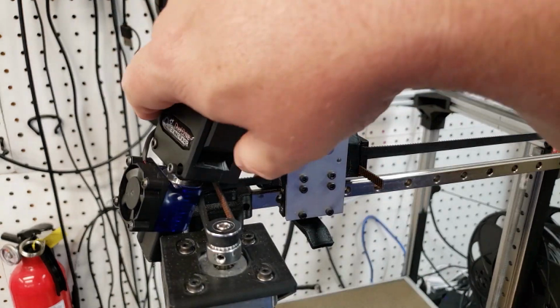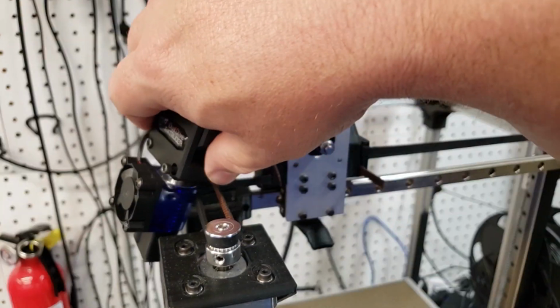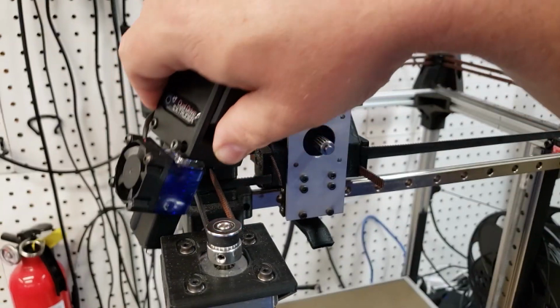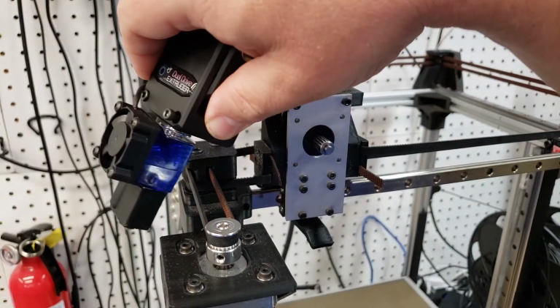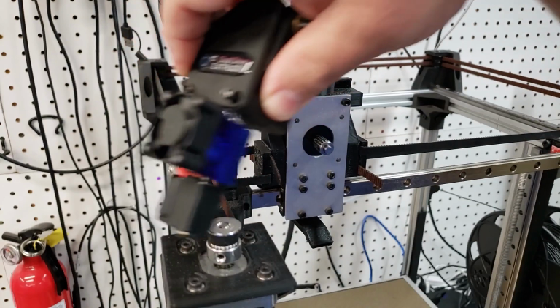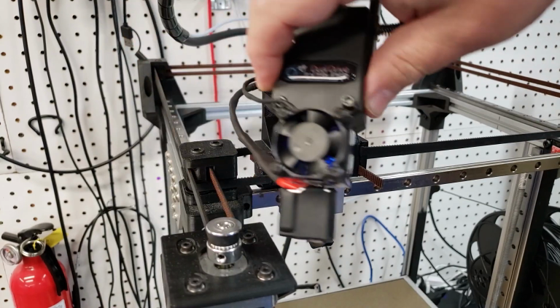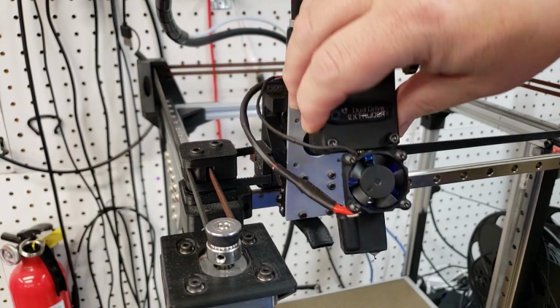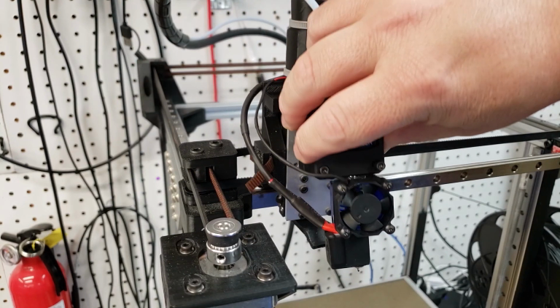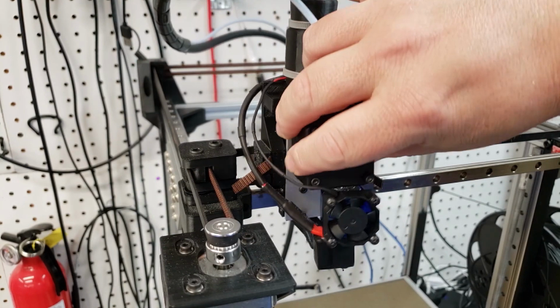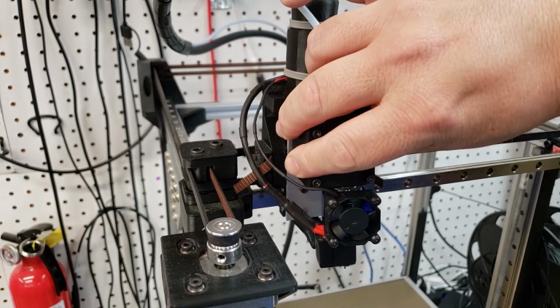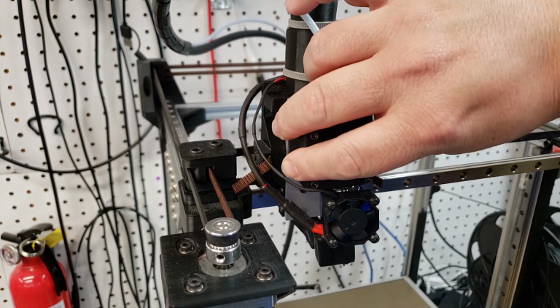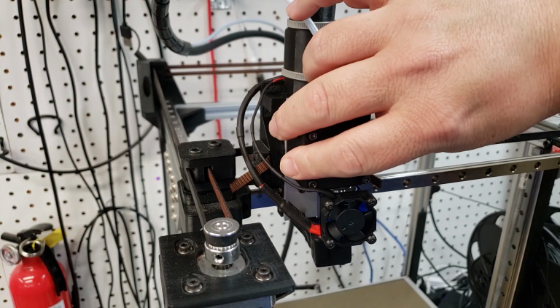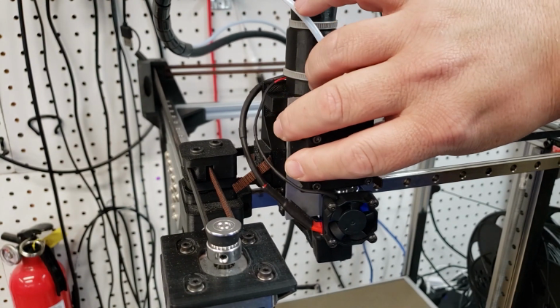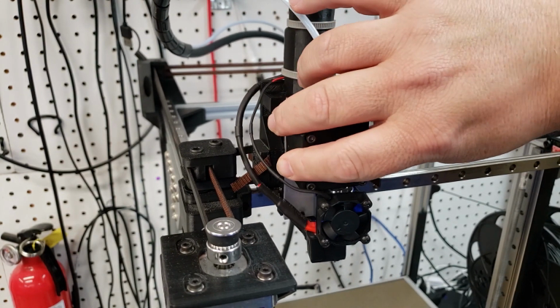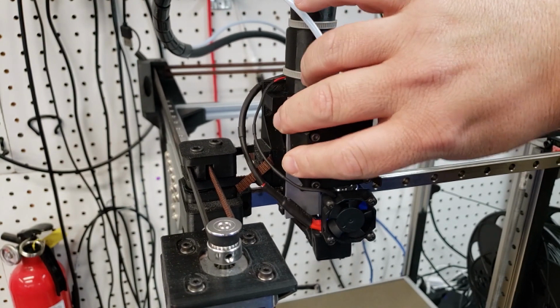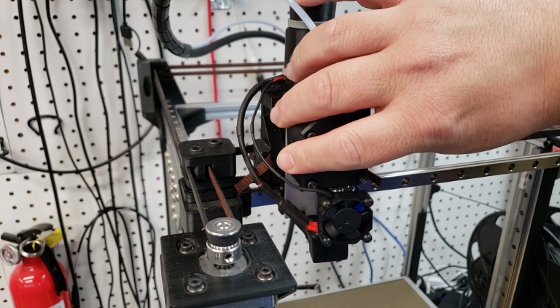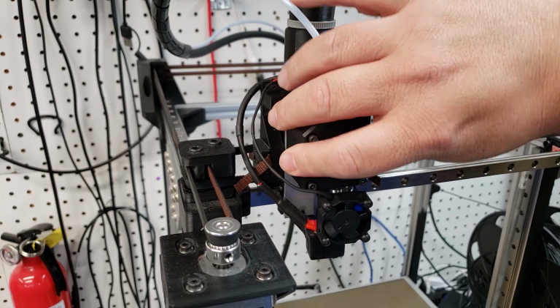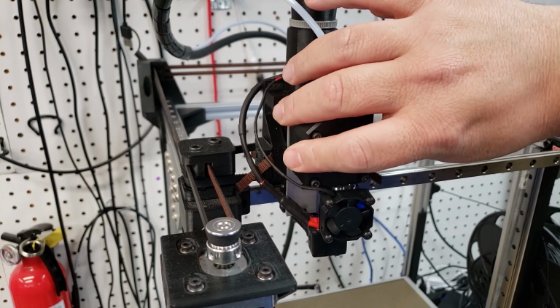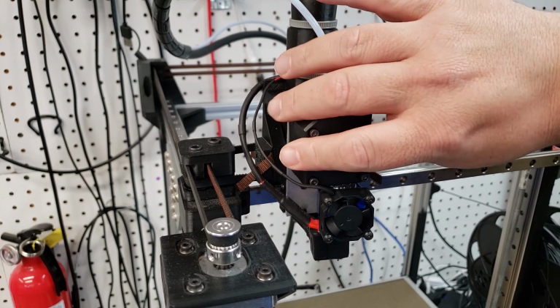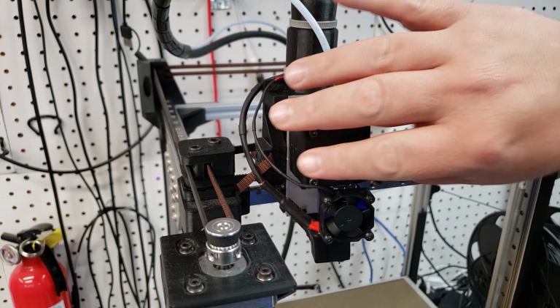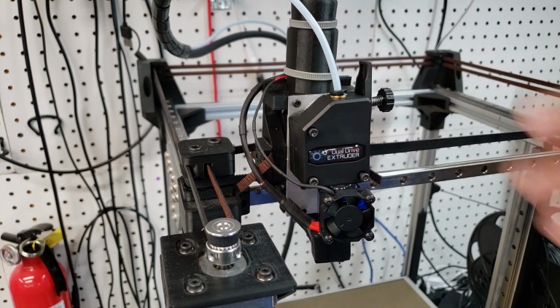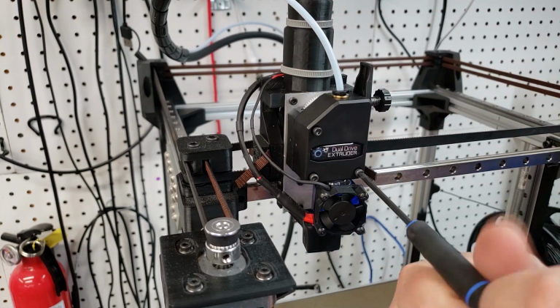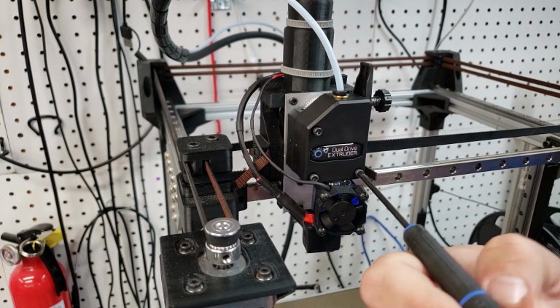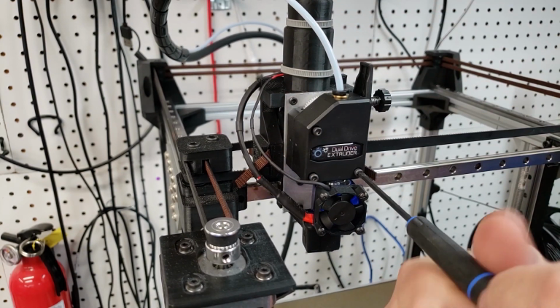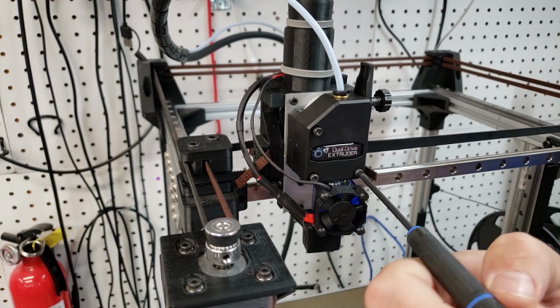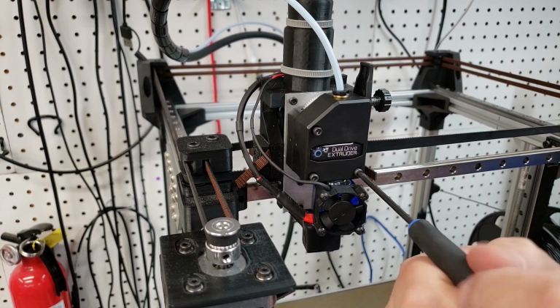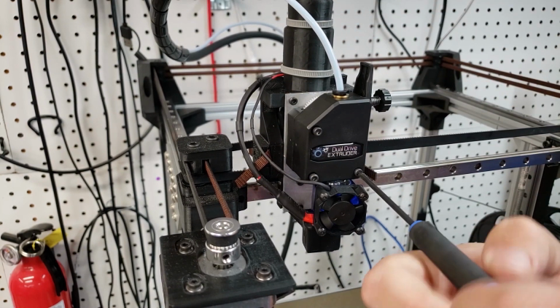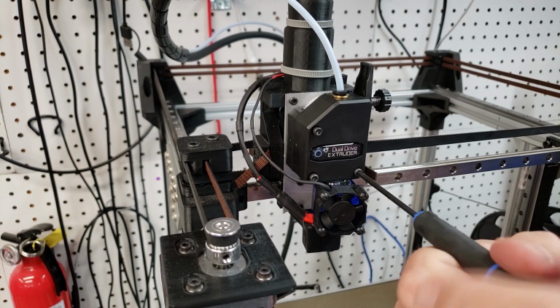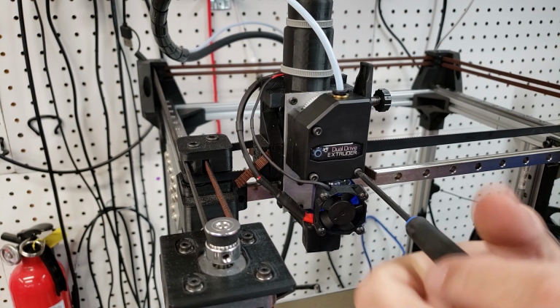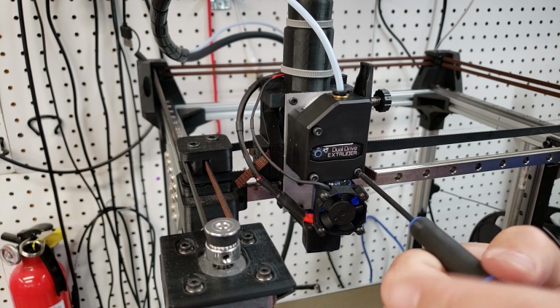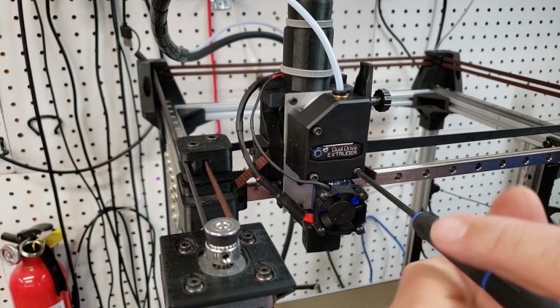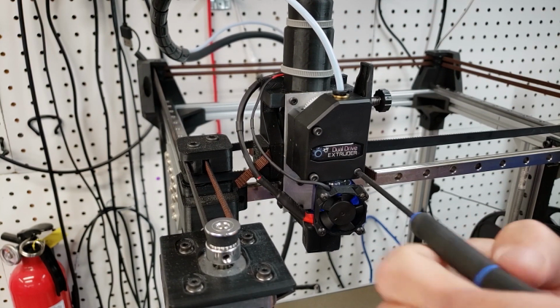Now that we have the new carriage plate installed, it's just a matter of reattaching the dual drive extruder and the nozzle to the front.